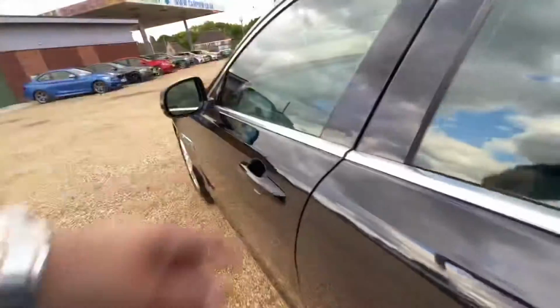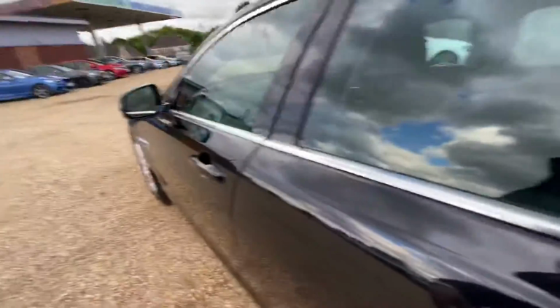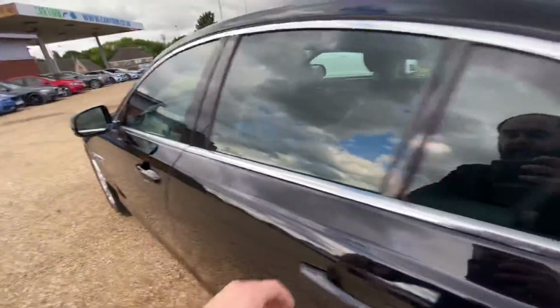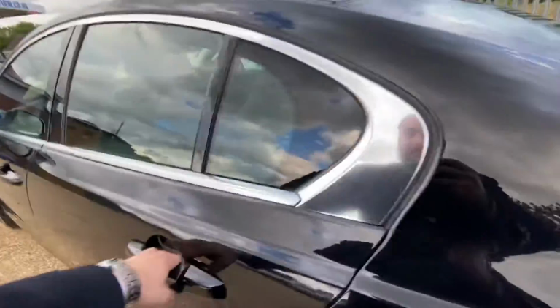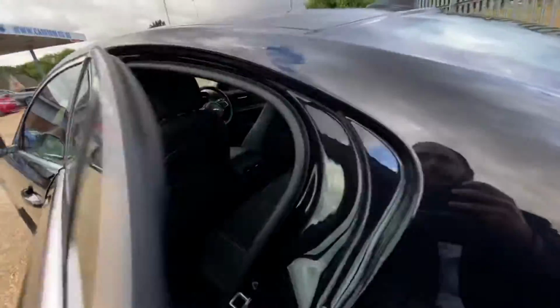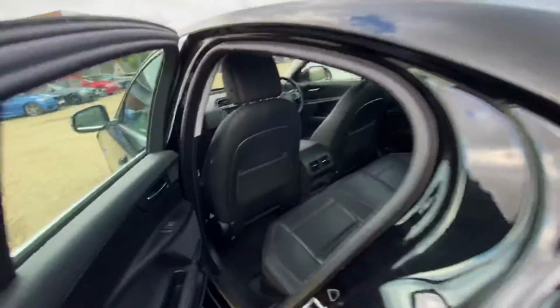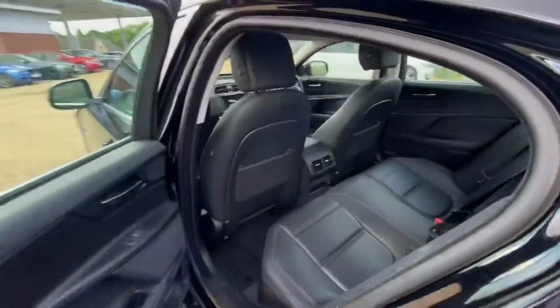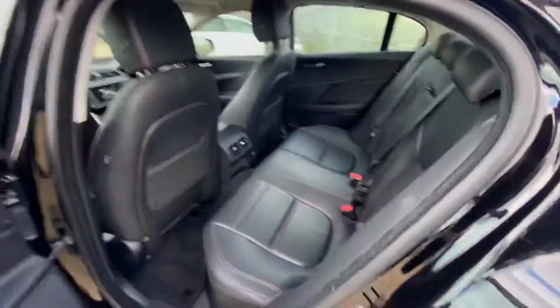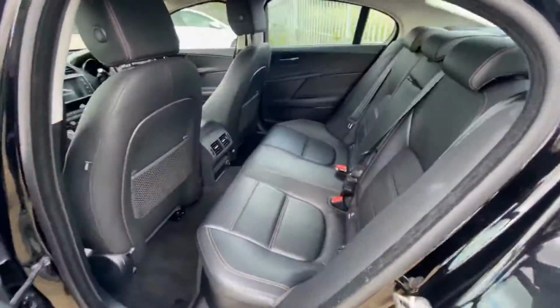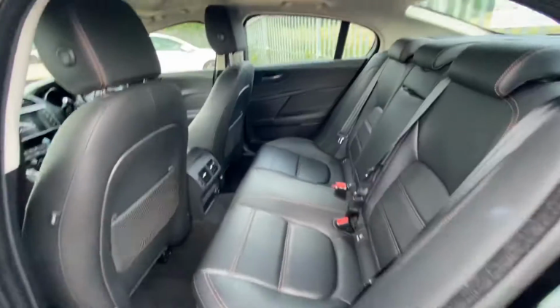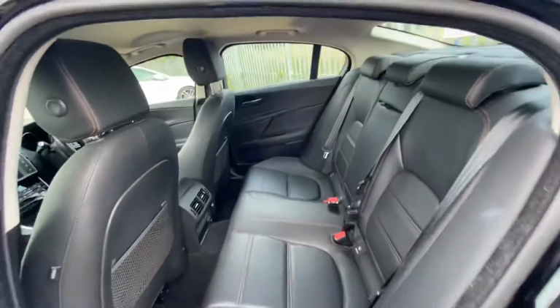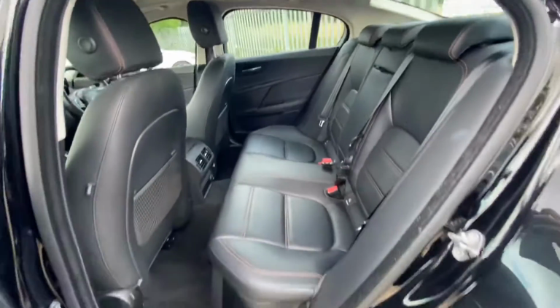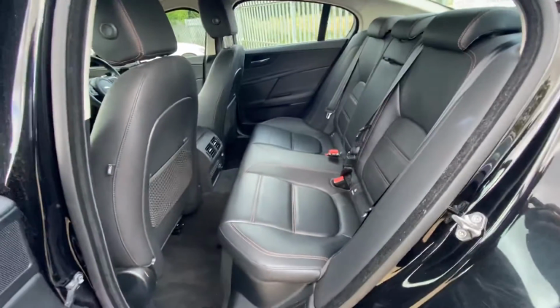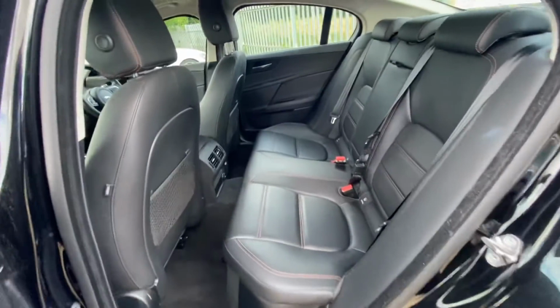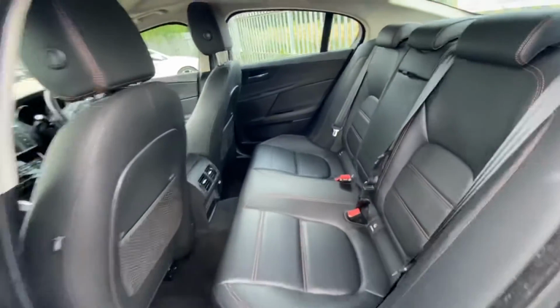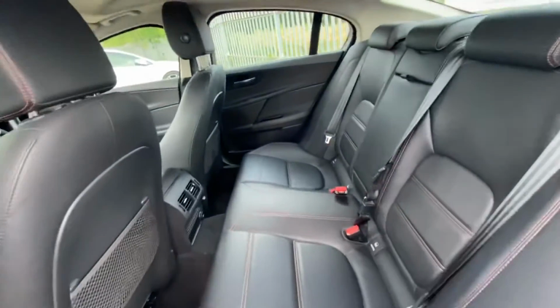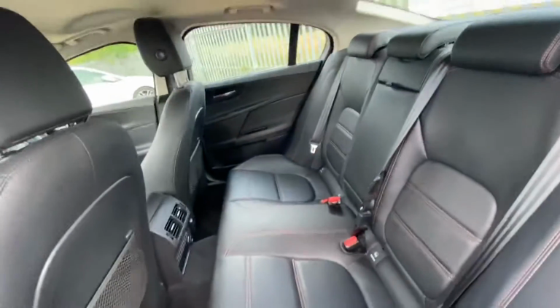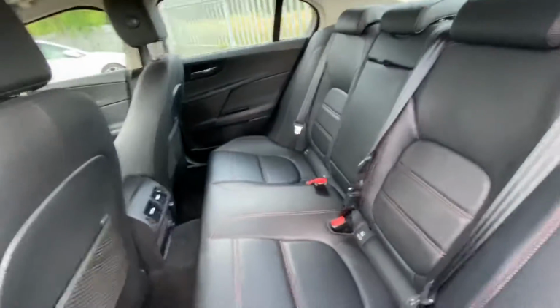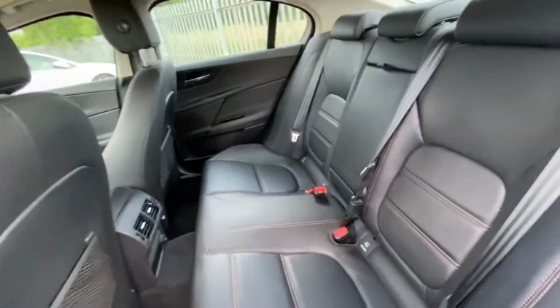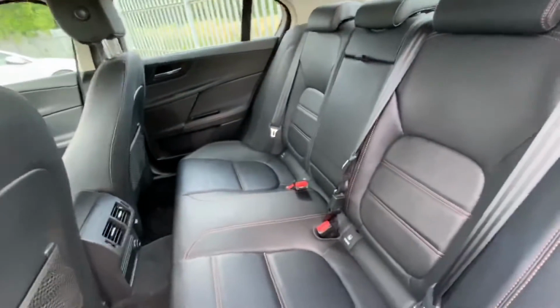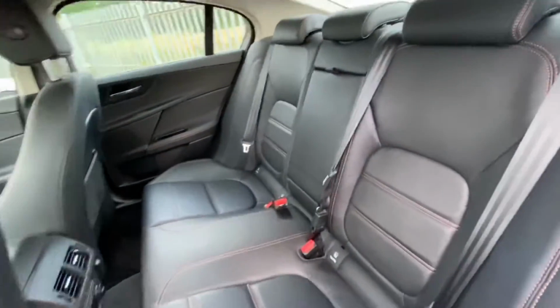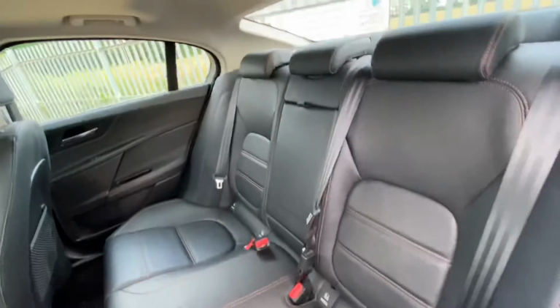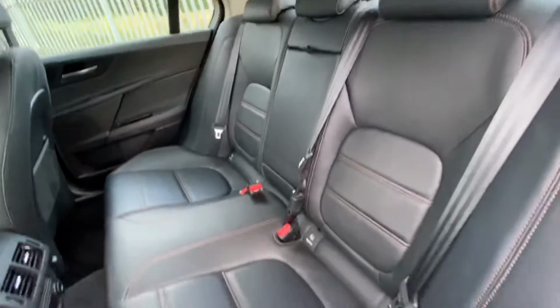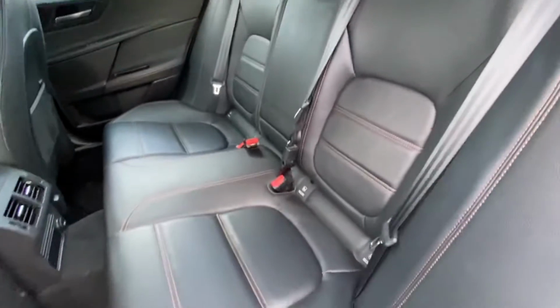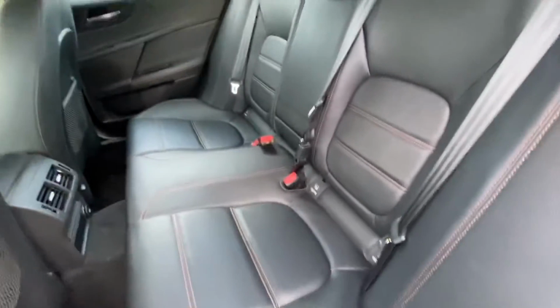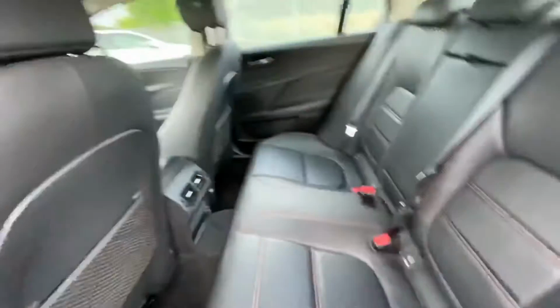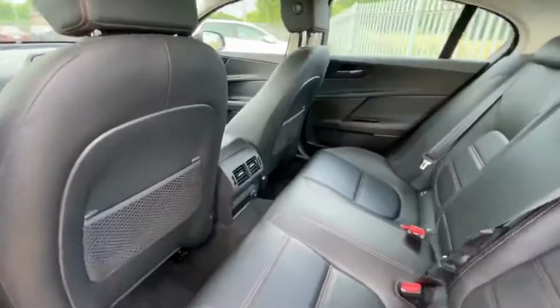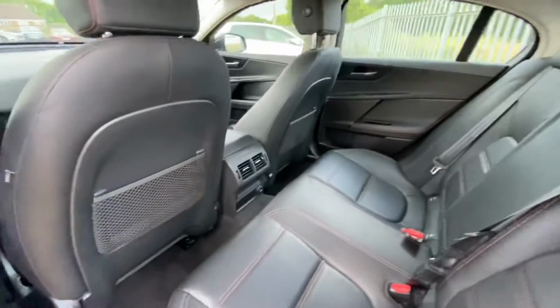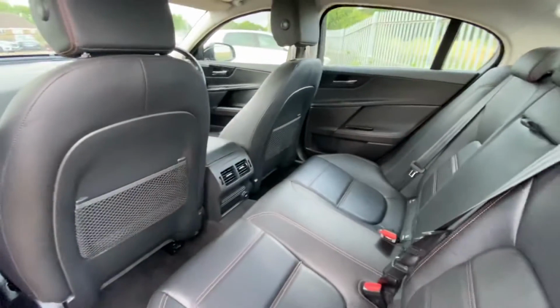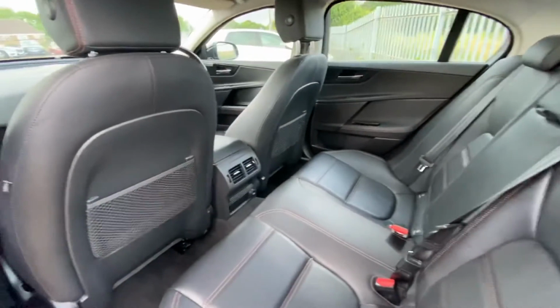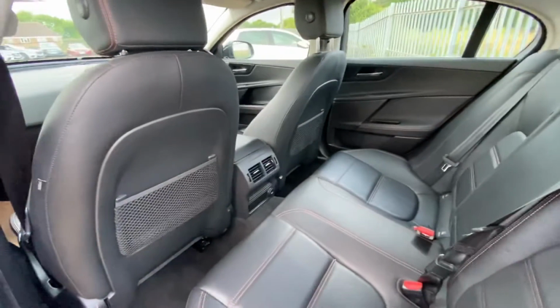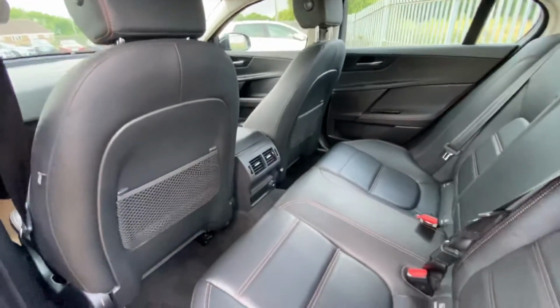If we move into the rear seats, as you can see, the seats are at a very good angle, which makes the long journeys very comfortable for the rear passengers. You've got a rear armrest, ISOFIX points, and some rear netting behind the seats as well.